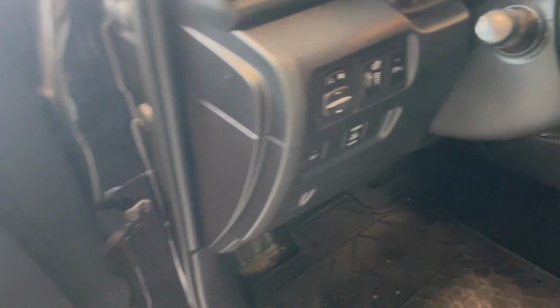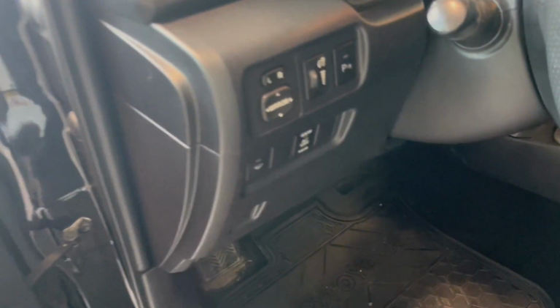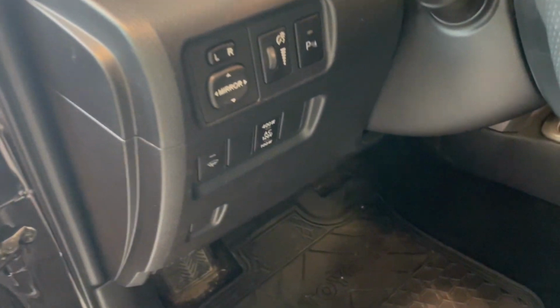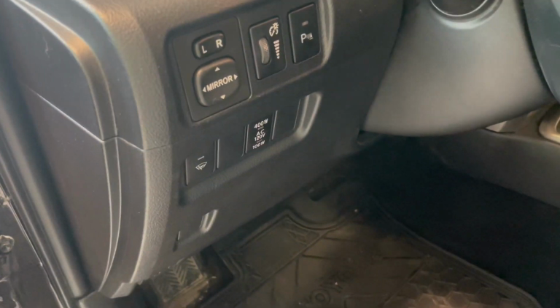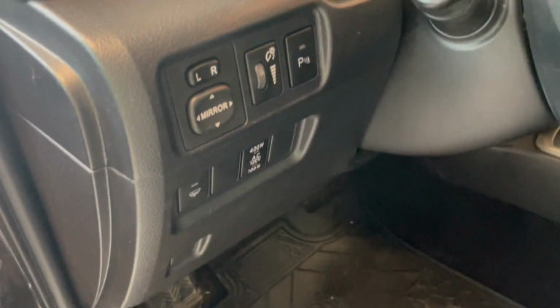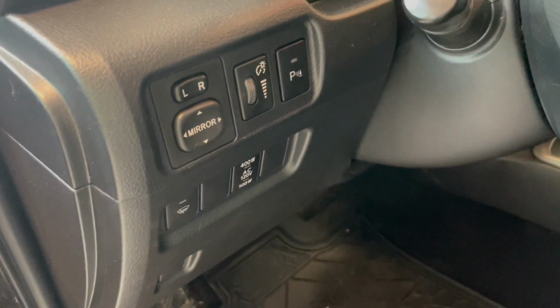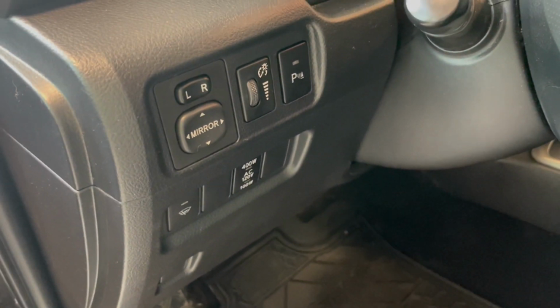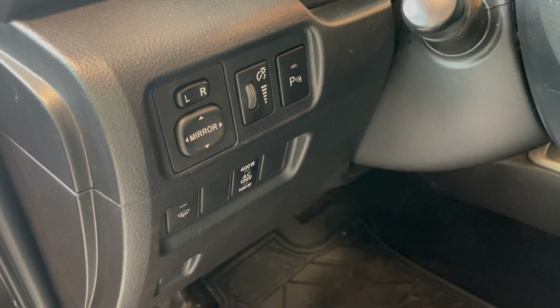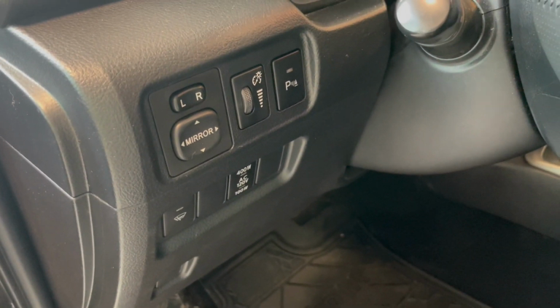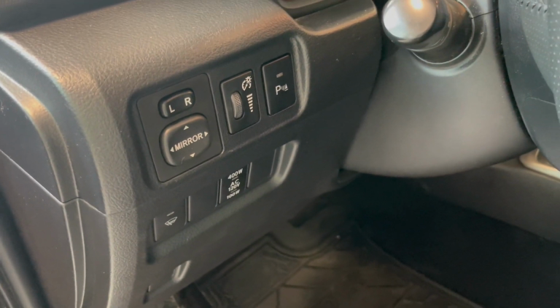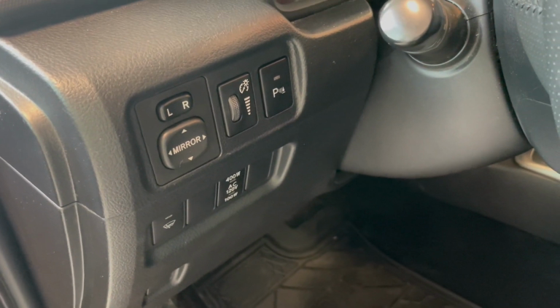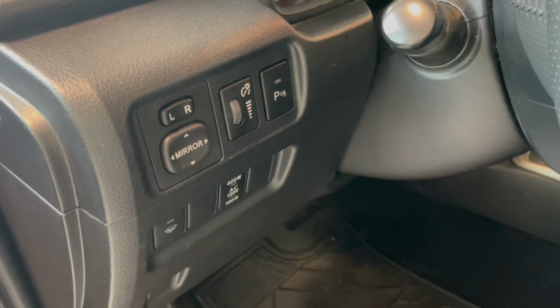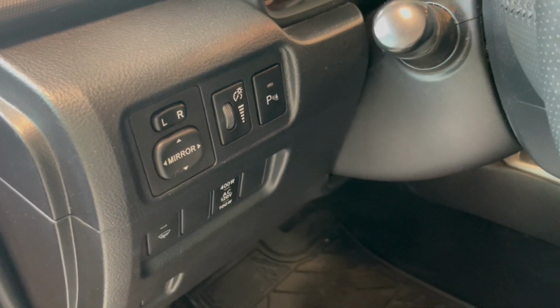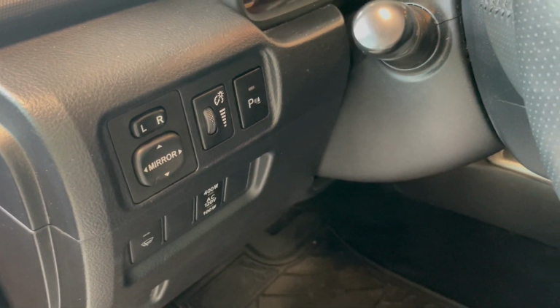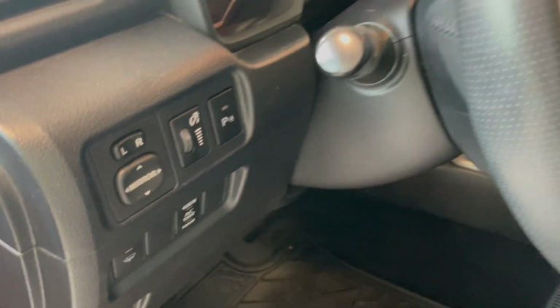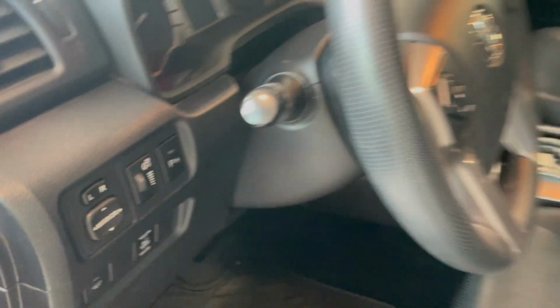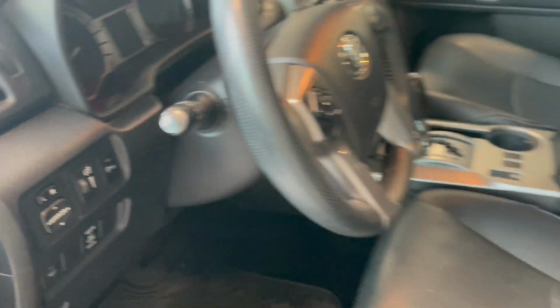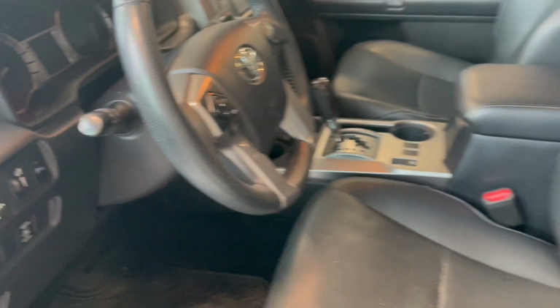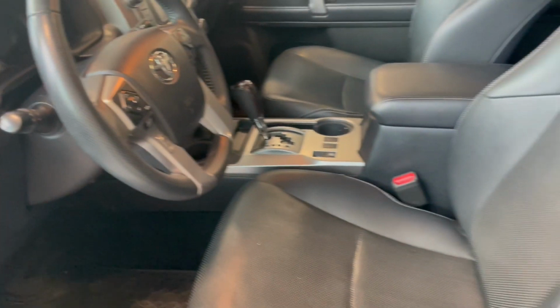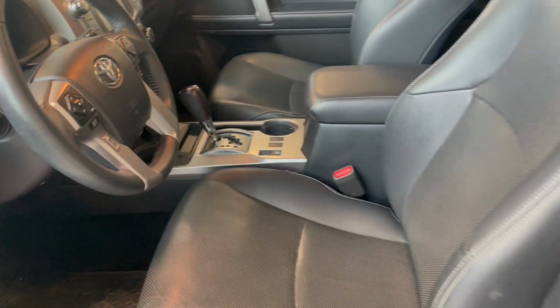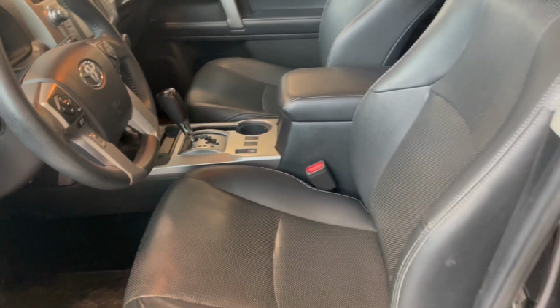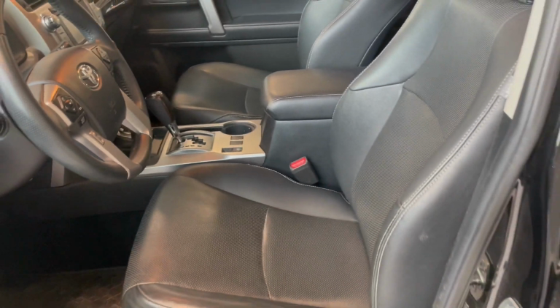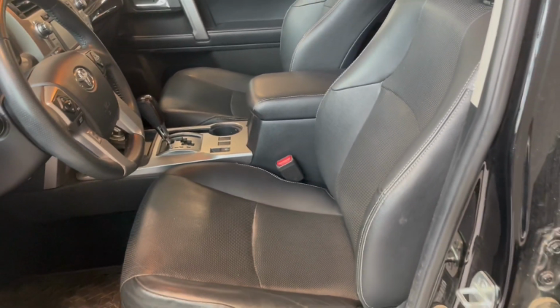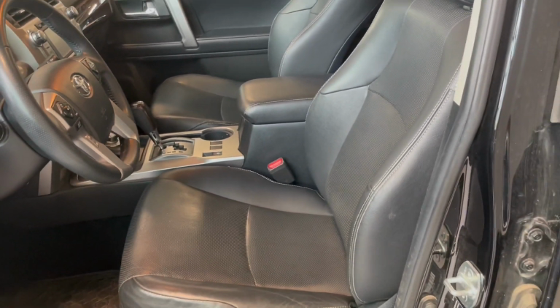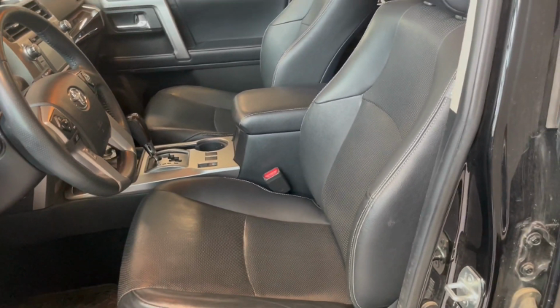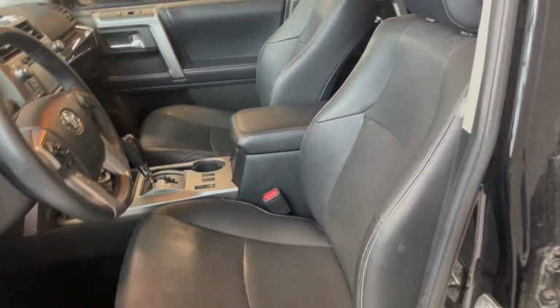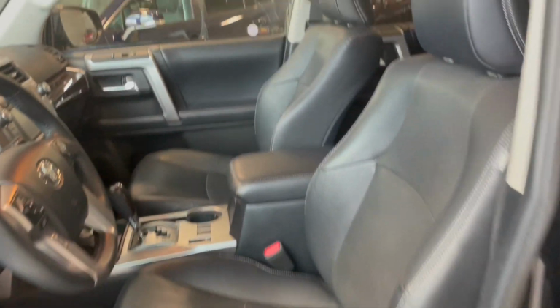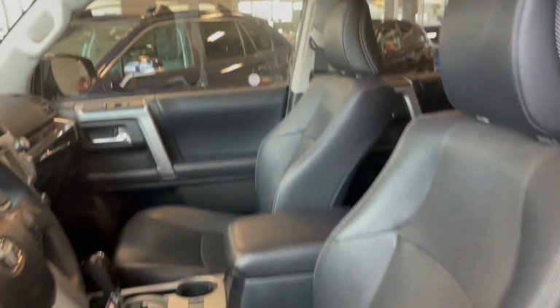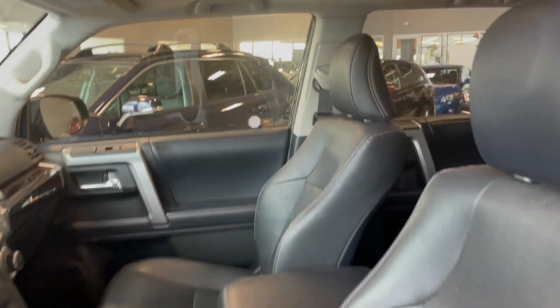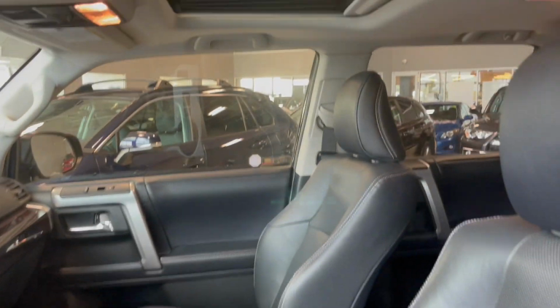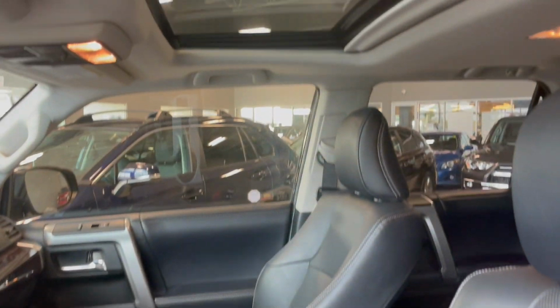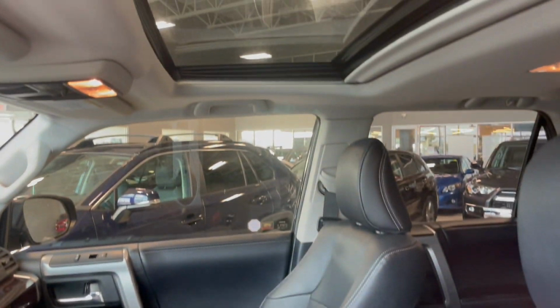Right next to the steering wheel we have our mirror control as well as parking assist button. We have a beautiful black leather interior as well as a sunroof.